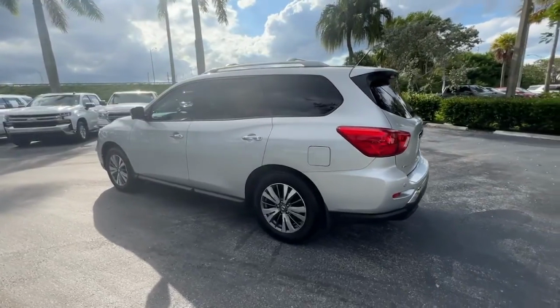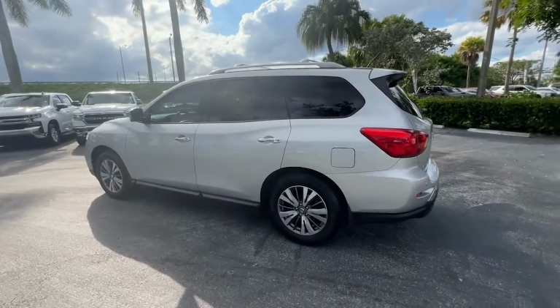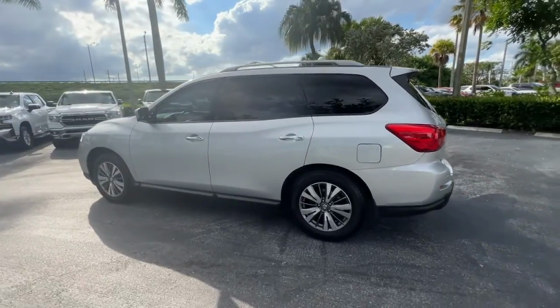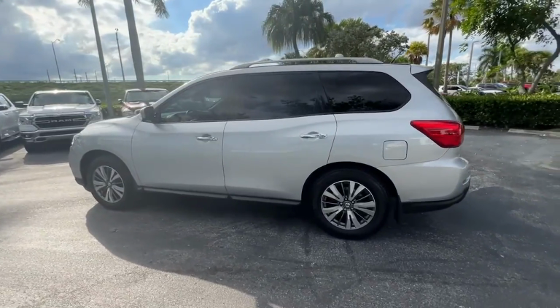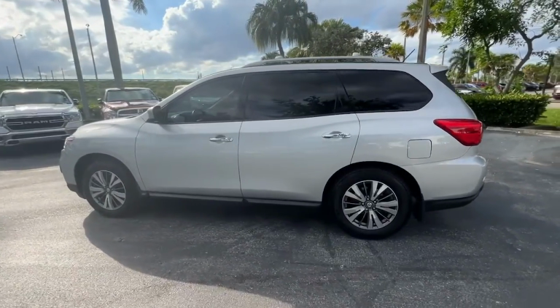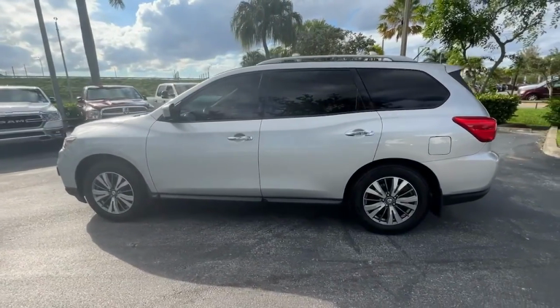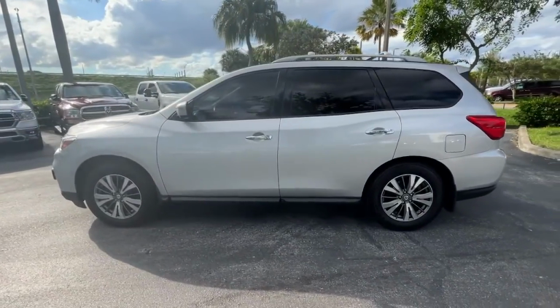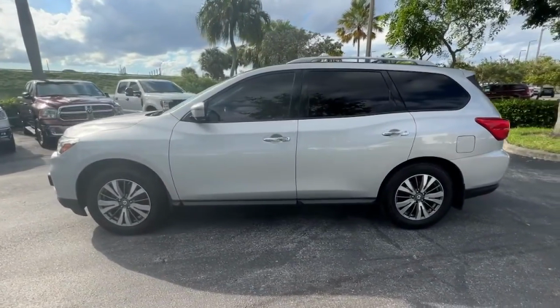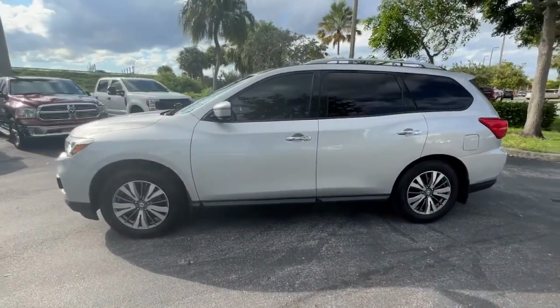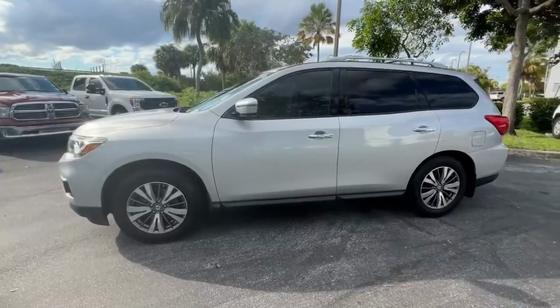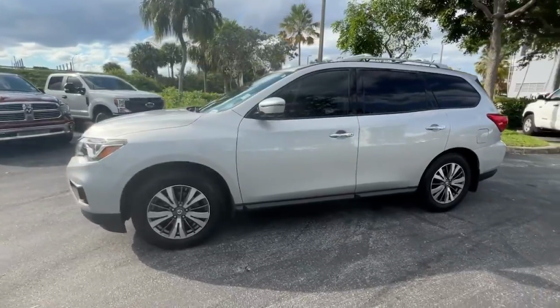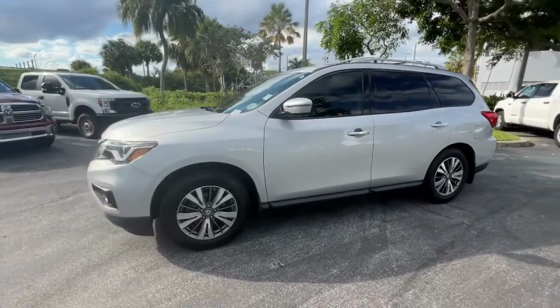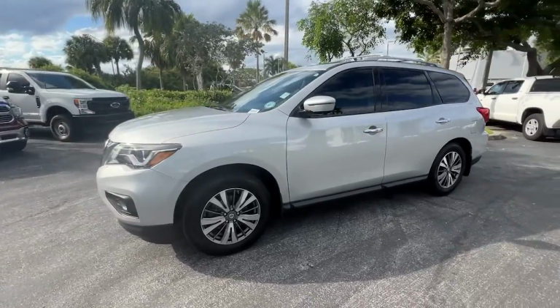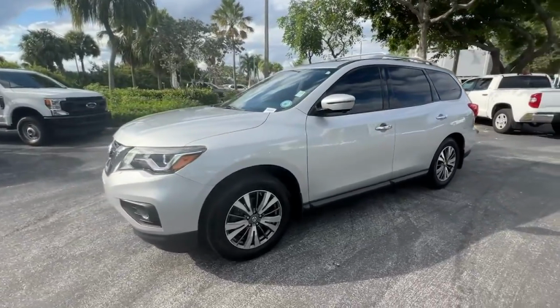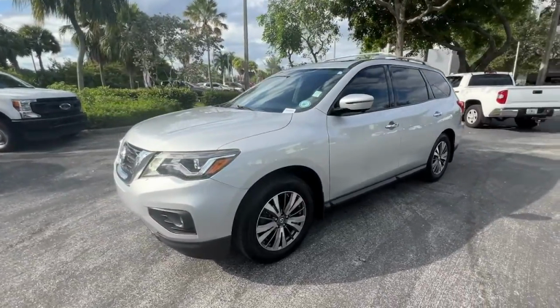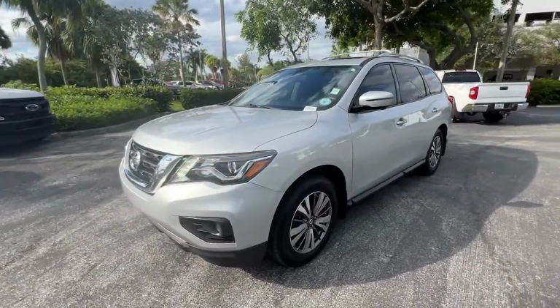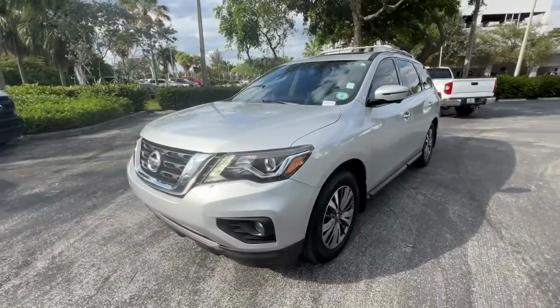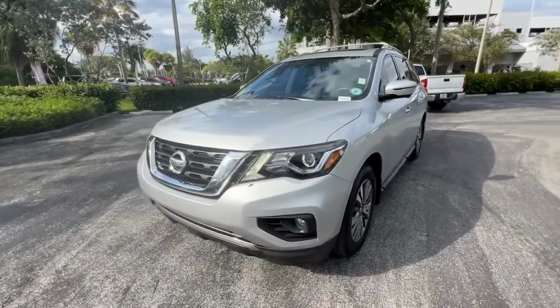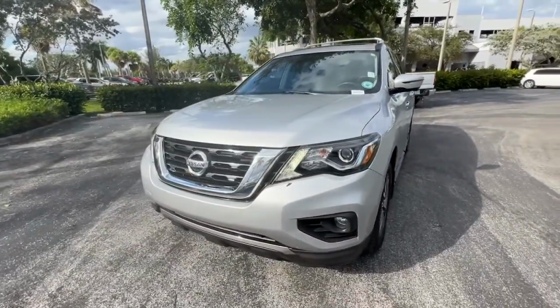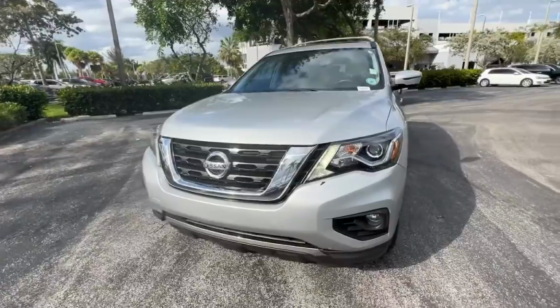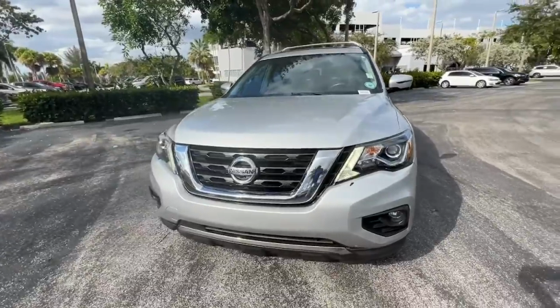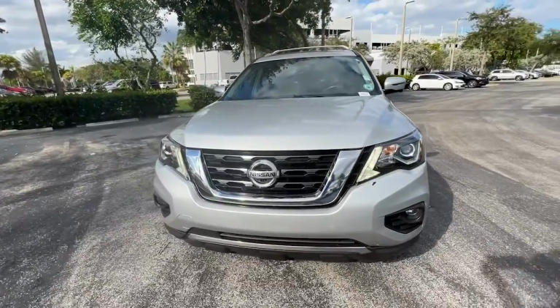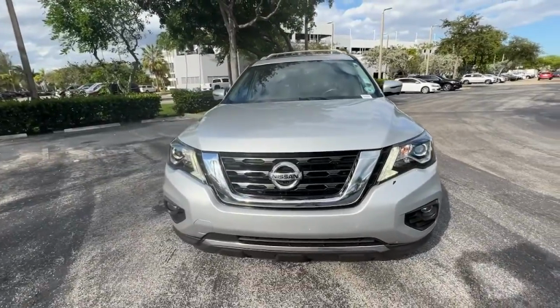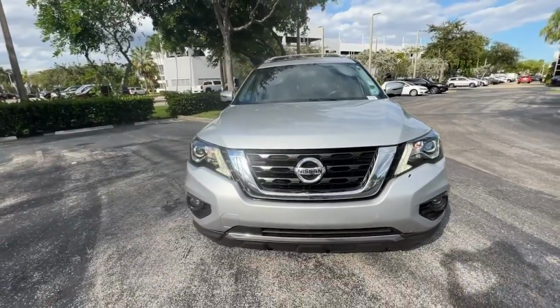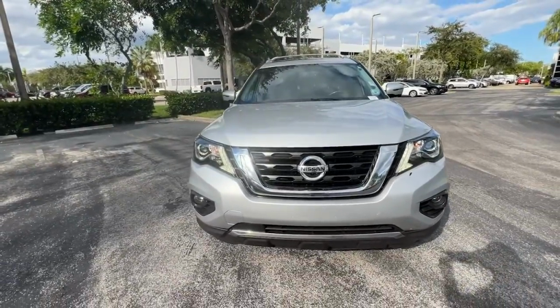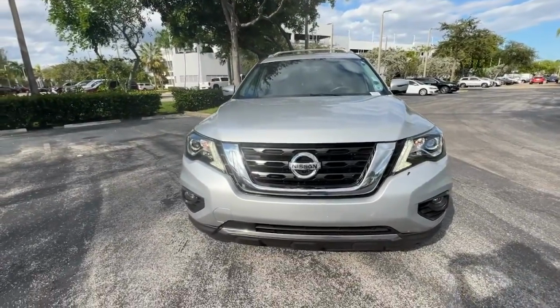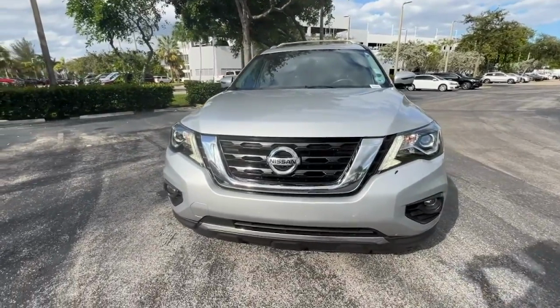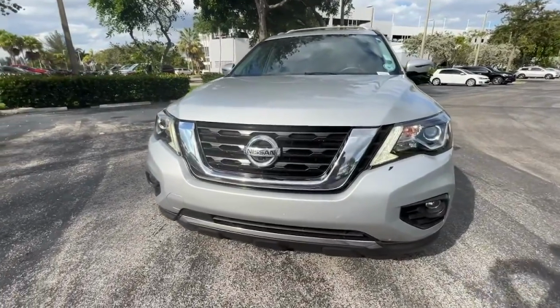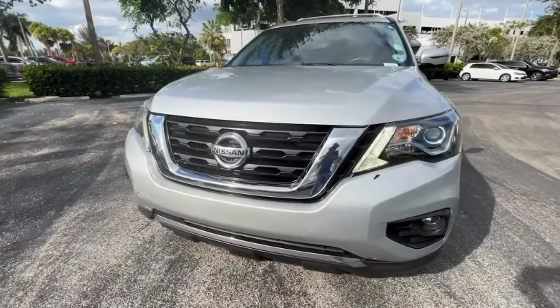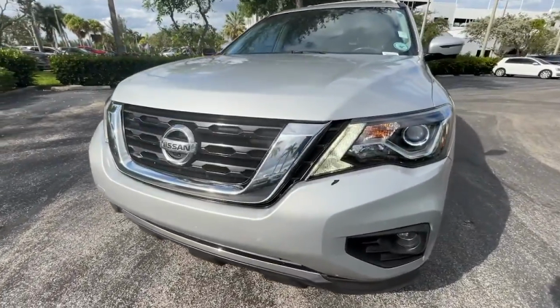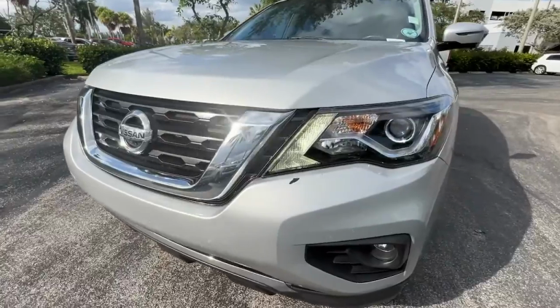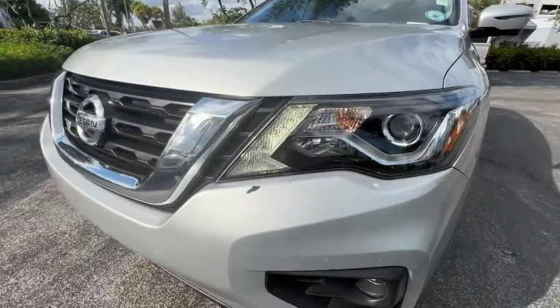It has all the features you need to make road trips, towing, and household projects a breeze. These are just some of the great options this vehicle comes with: panoramic roof, navigation system, keyless entry, power passenger seat, and heated rear seat.